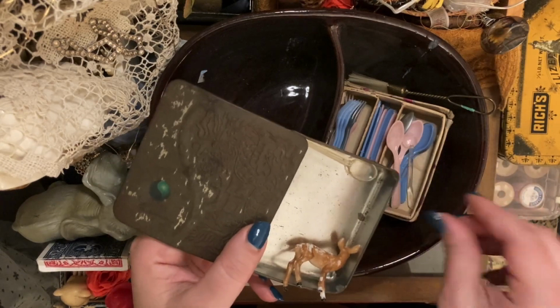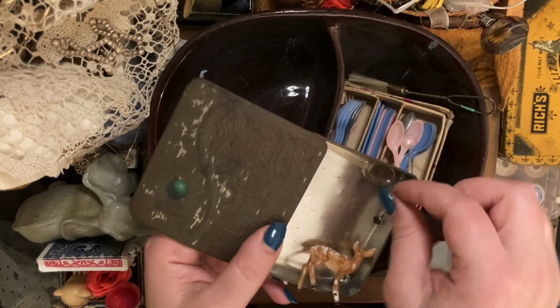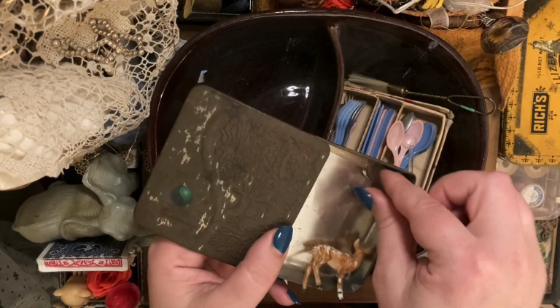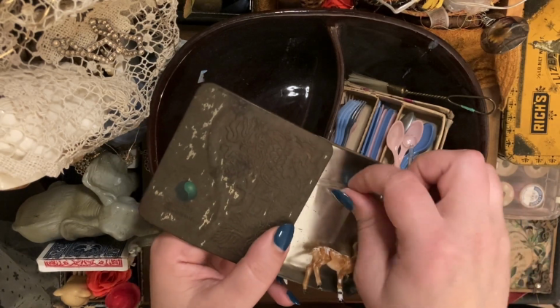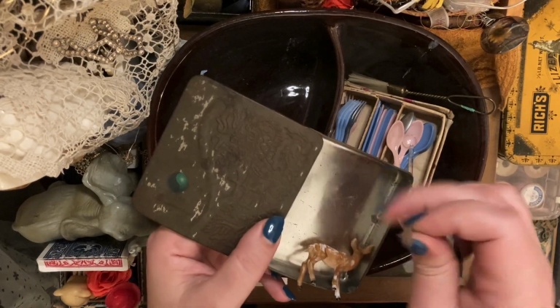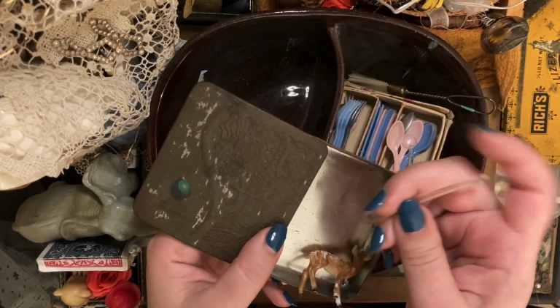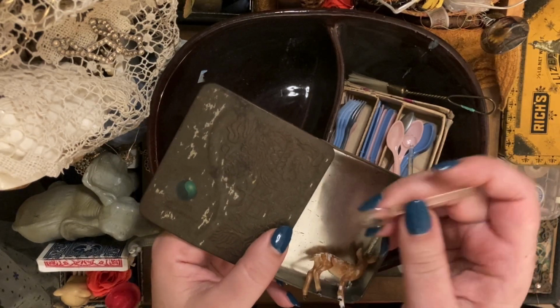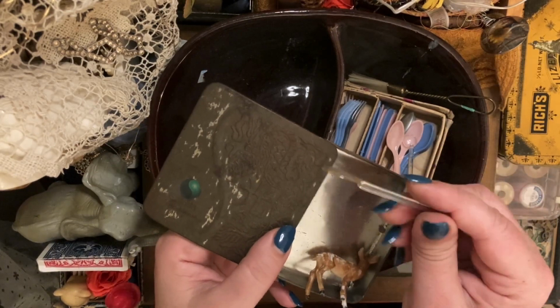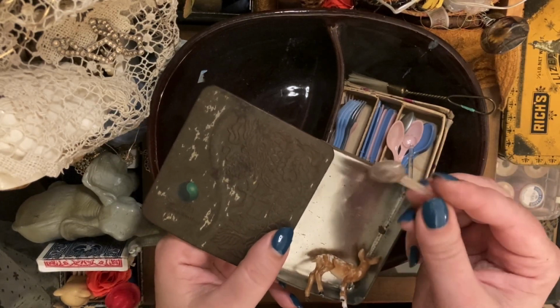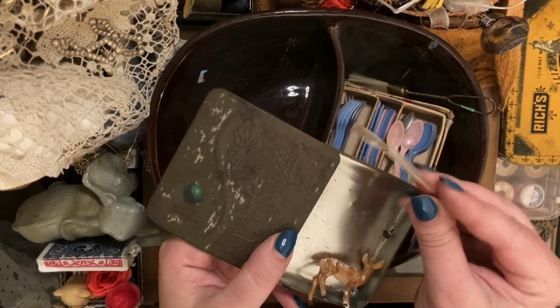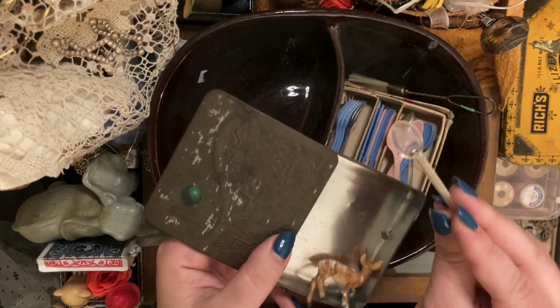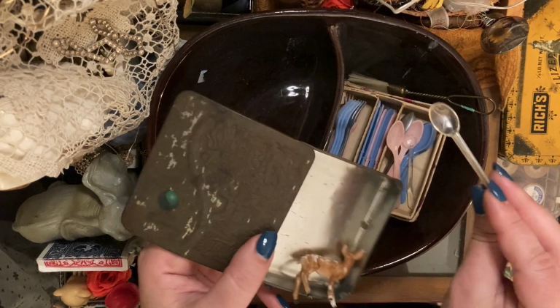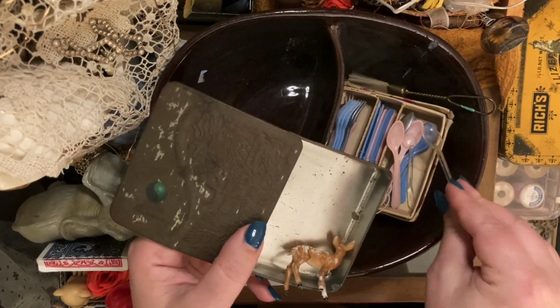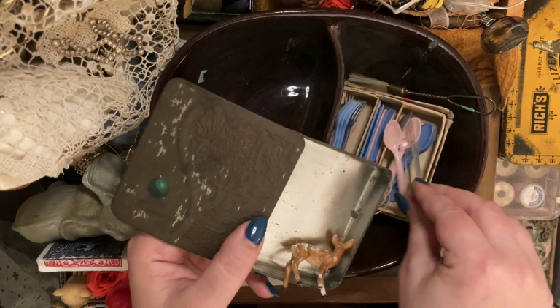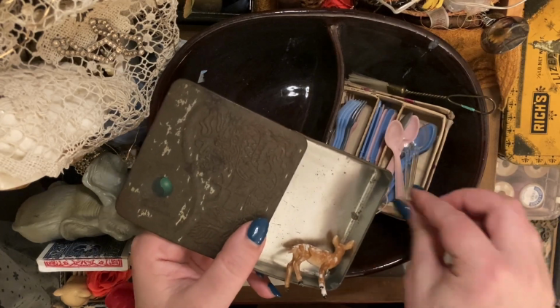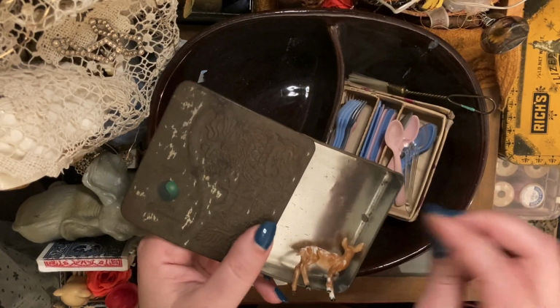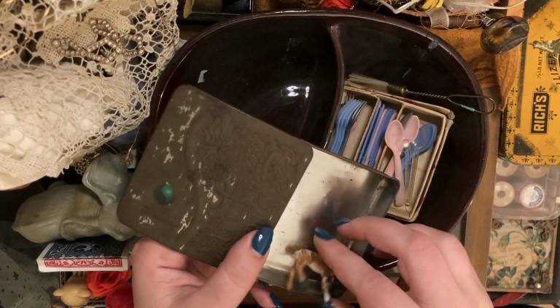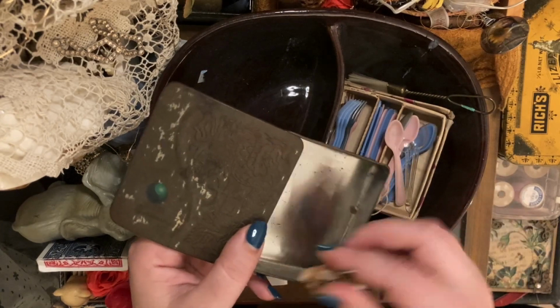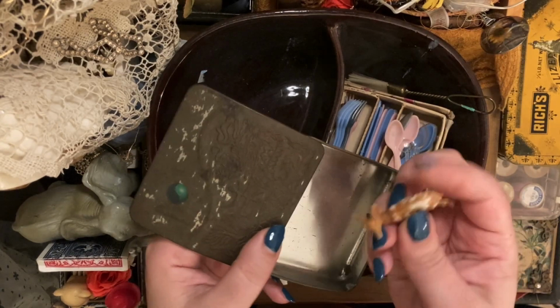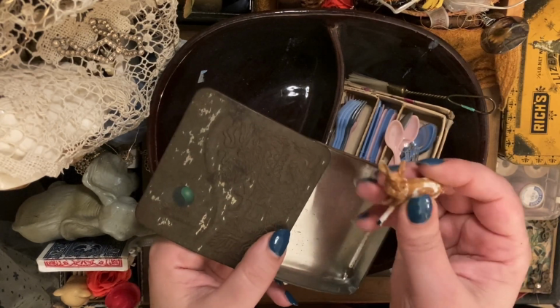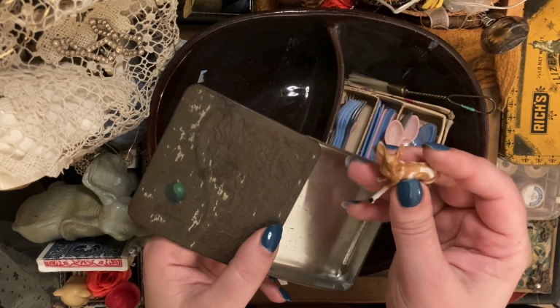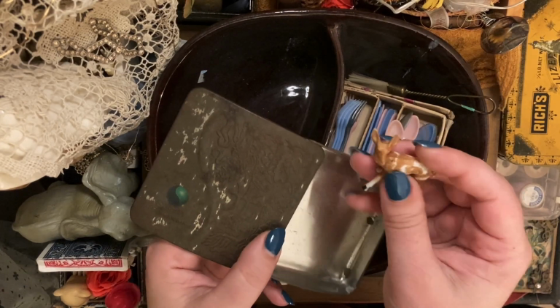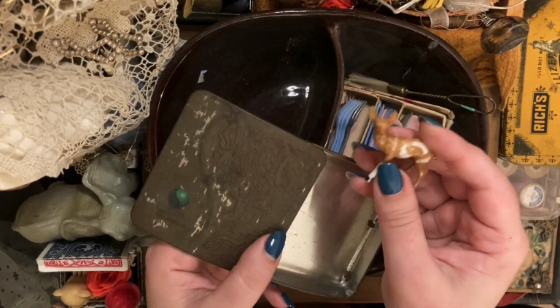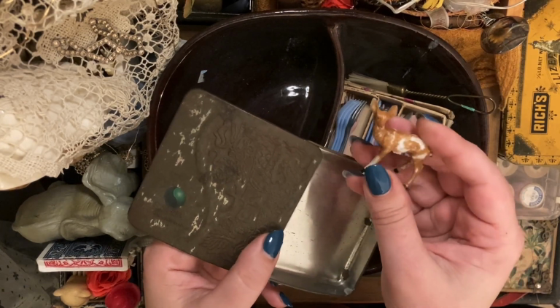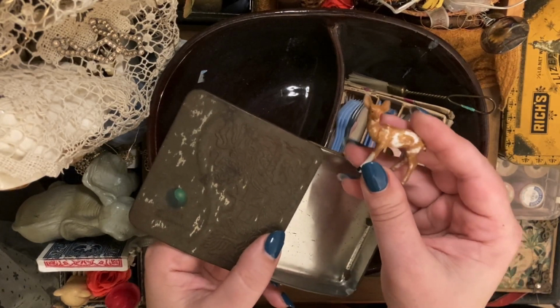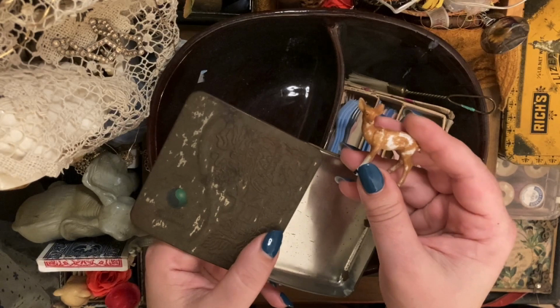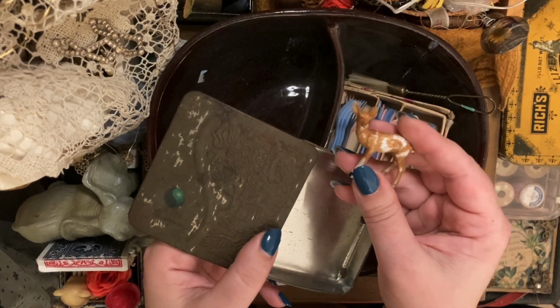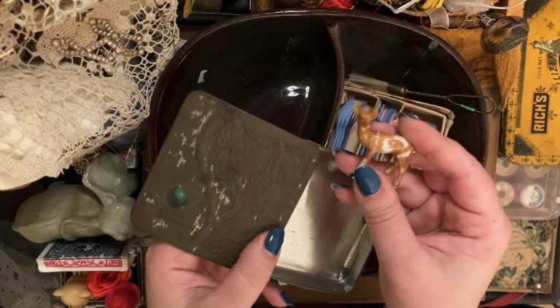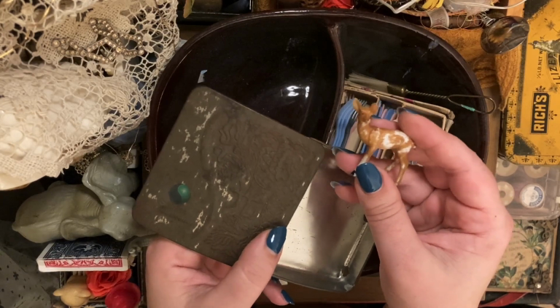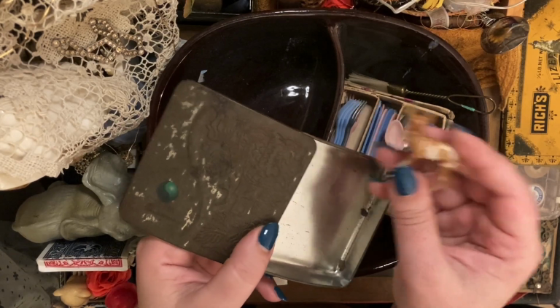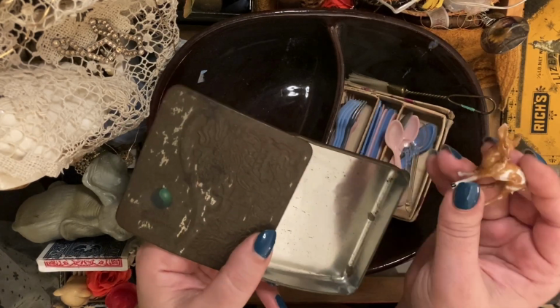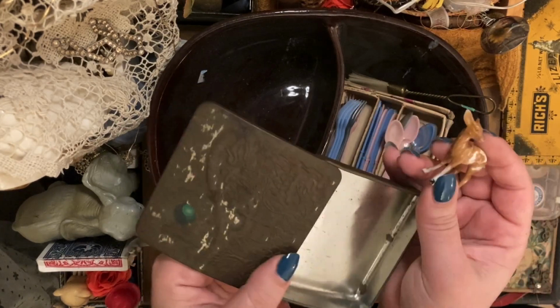And then I got this little tiny spoon, and then I got this little tiny deer — I think he's wonderful.